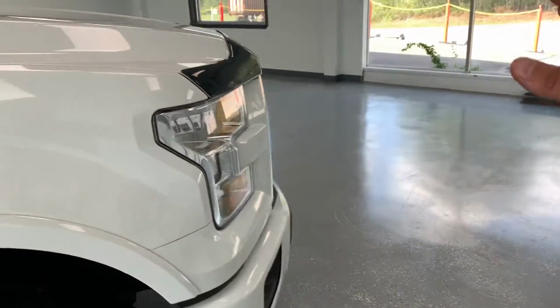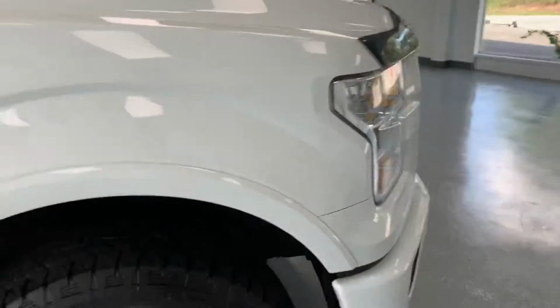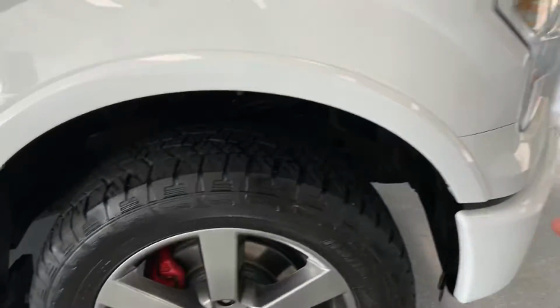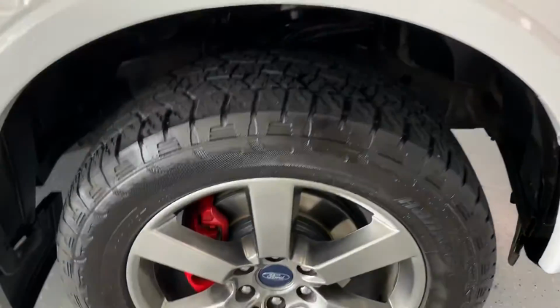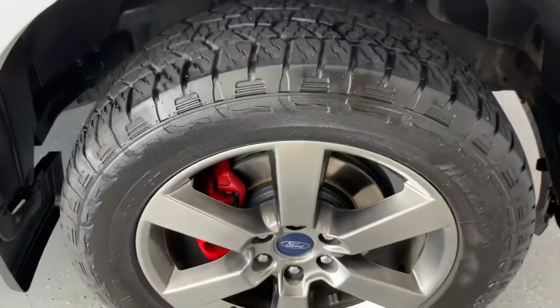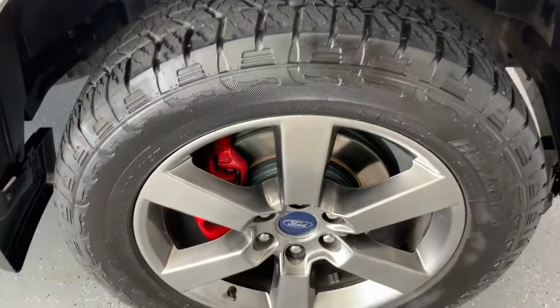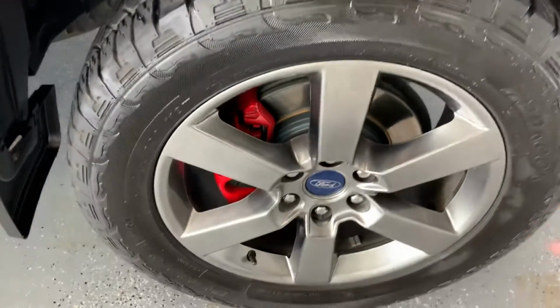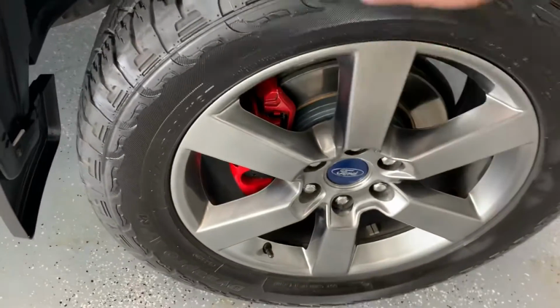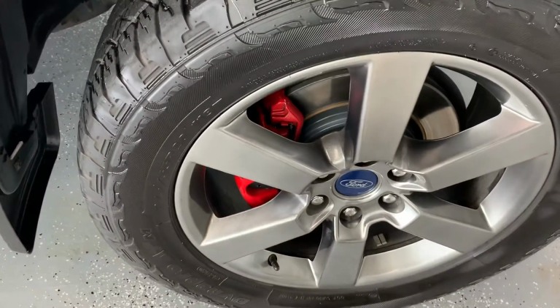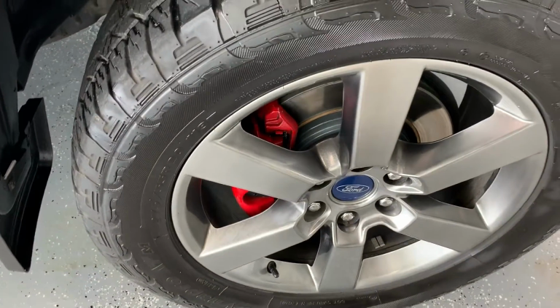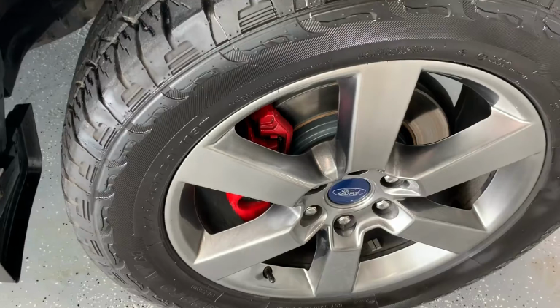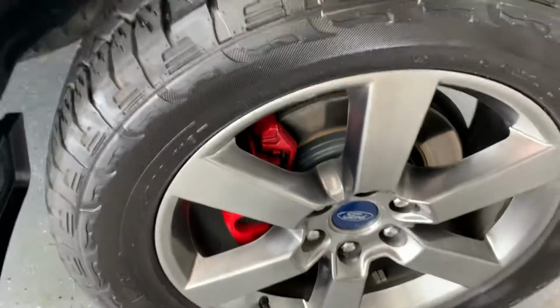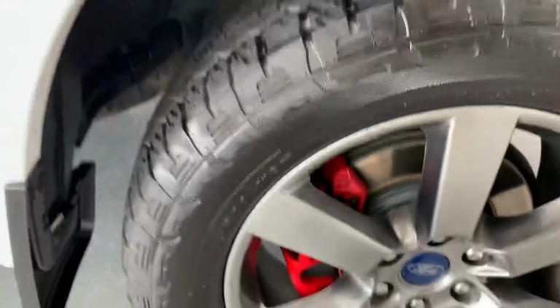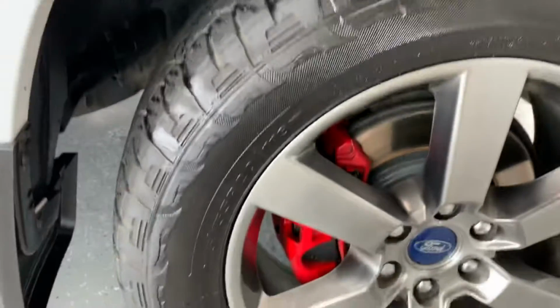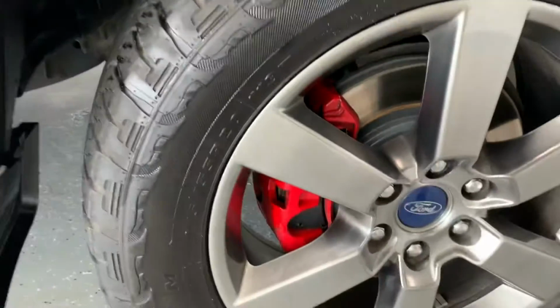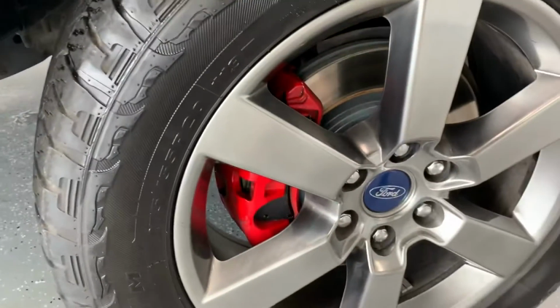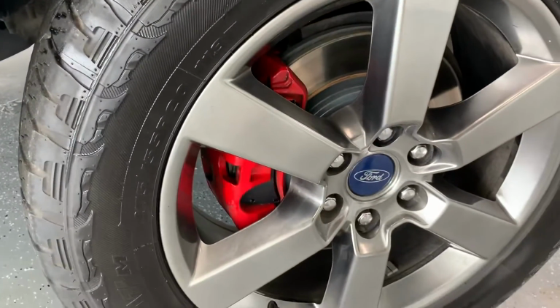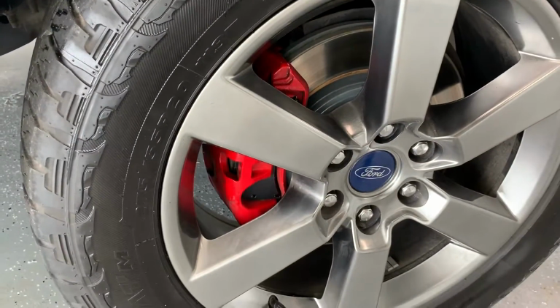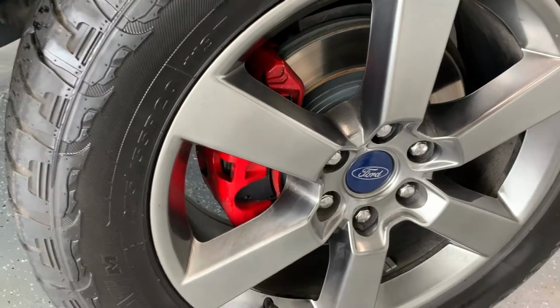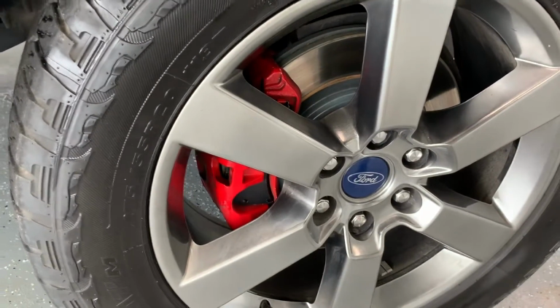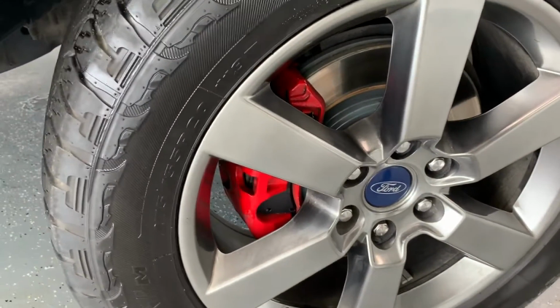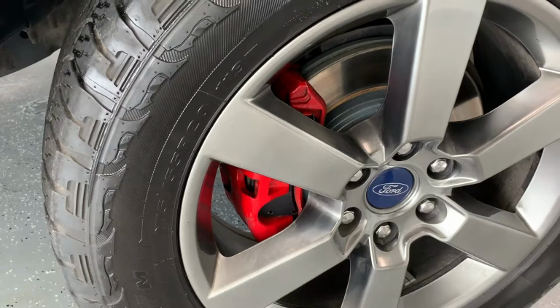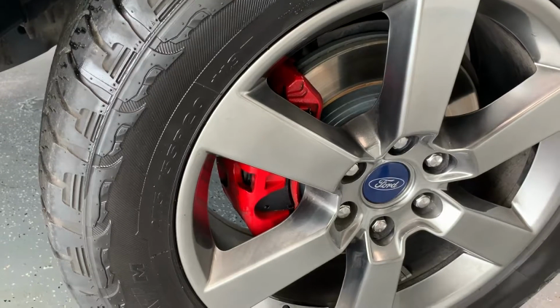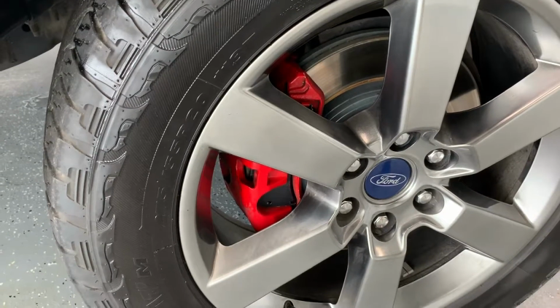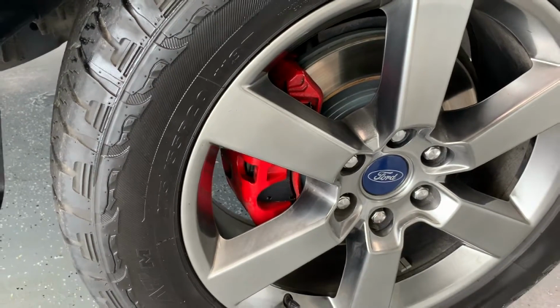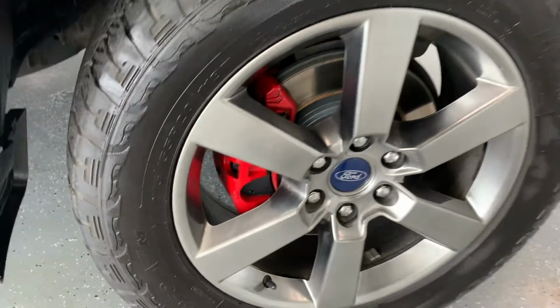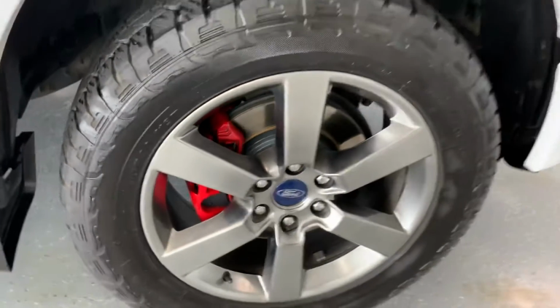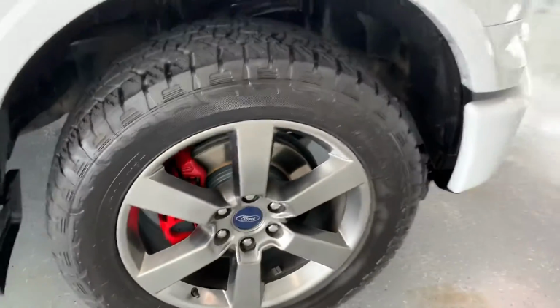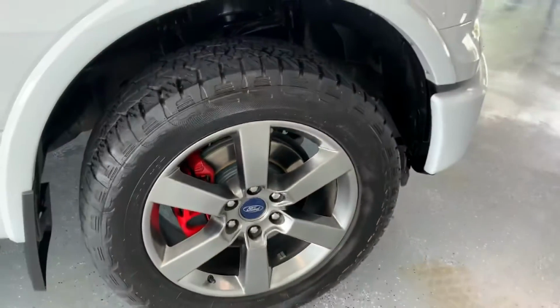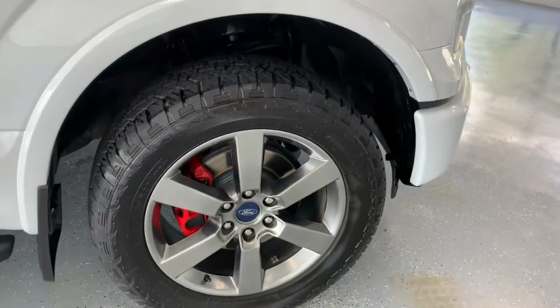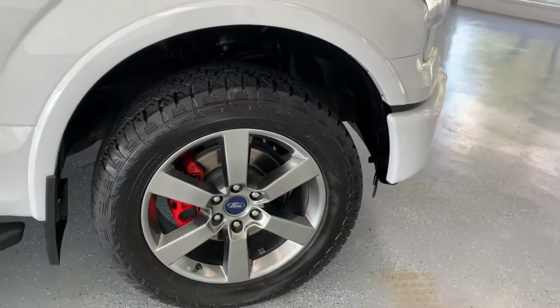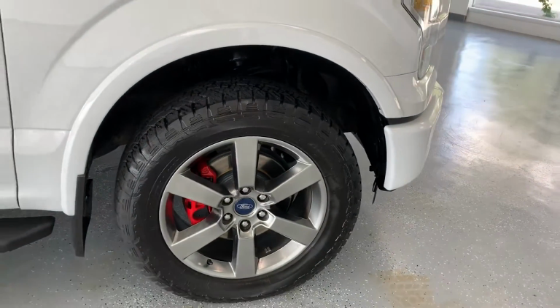The sport package gives you all that black trim, as well as these 20-inch rims mounted up with a Hankook Dynapro tire. The previous owner also painted those calipers red. They could easily be taken back to black, but we left them that way because it gives the truck a cool sporty look.